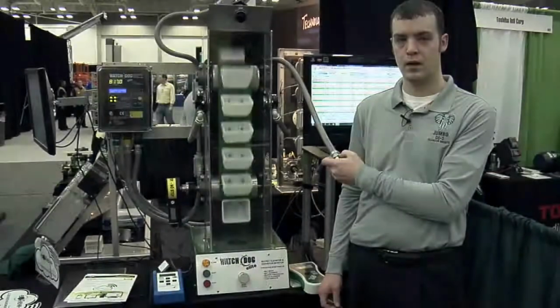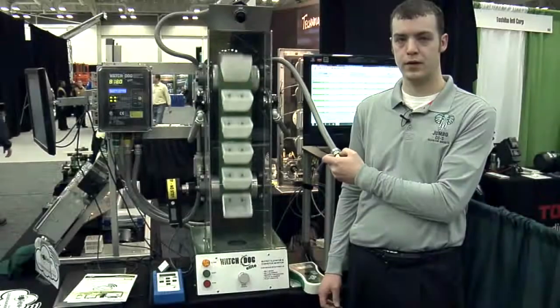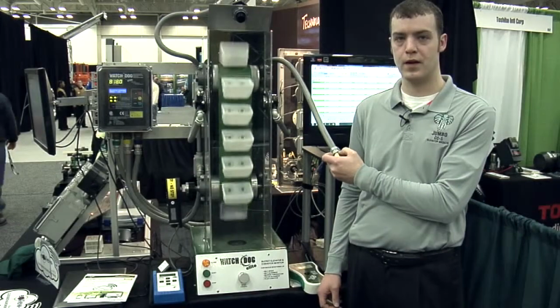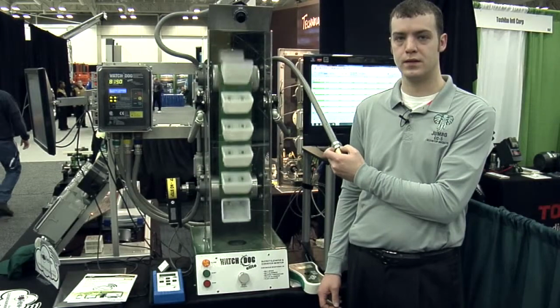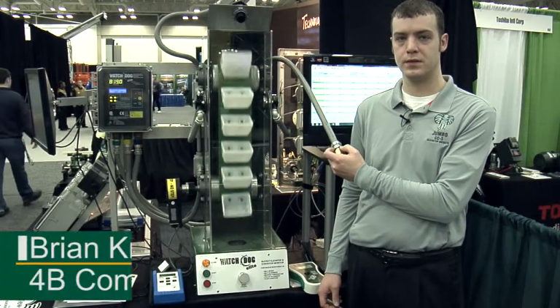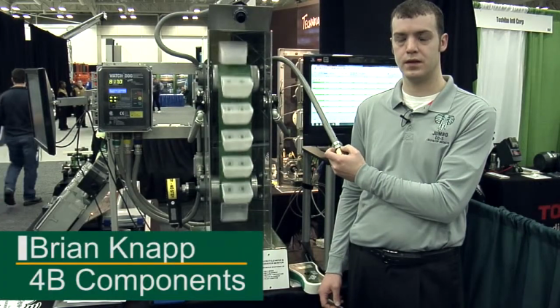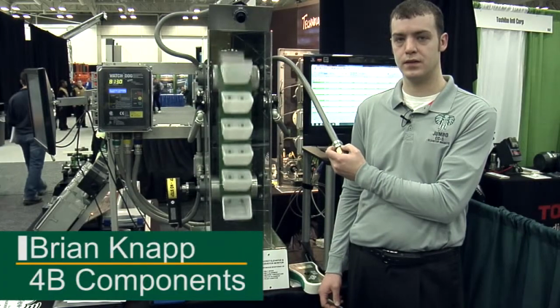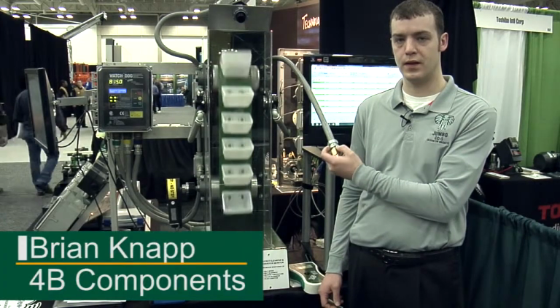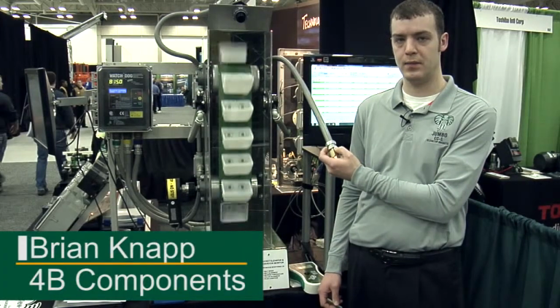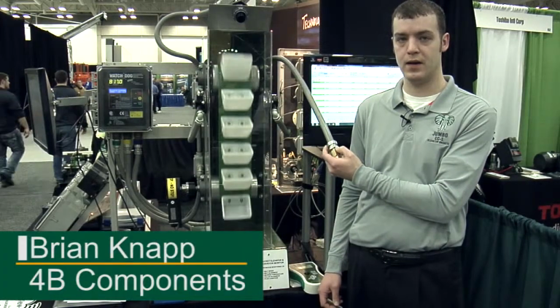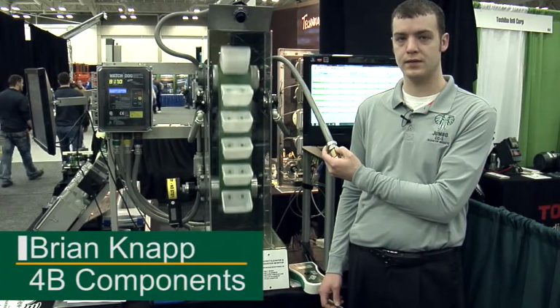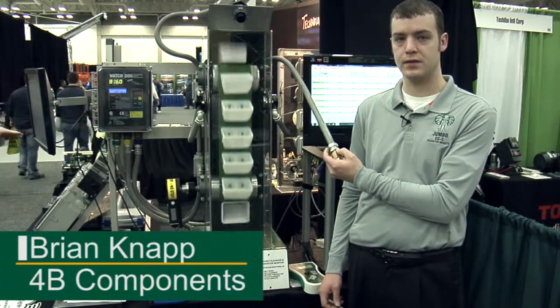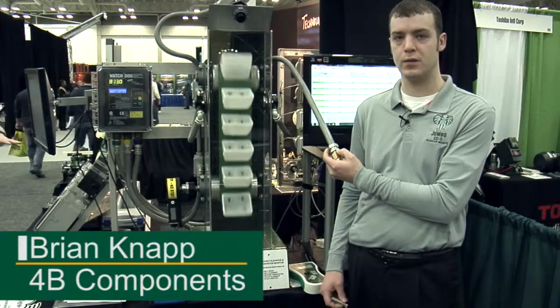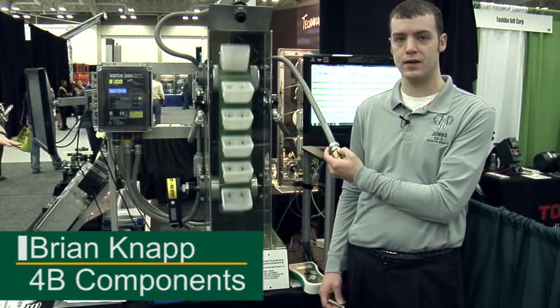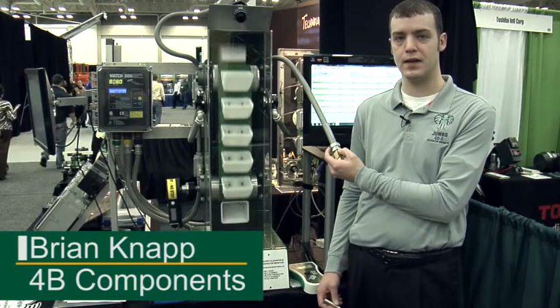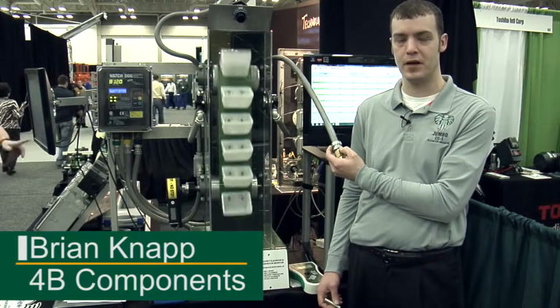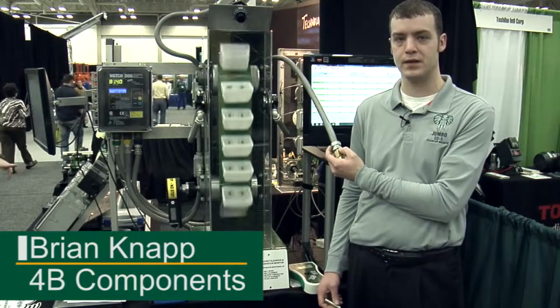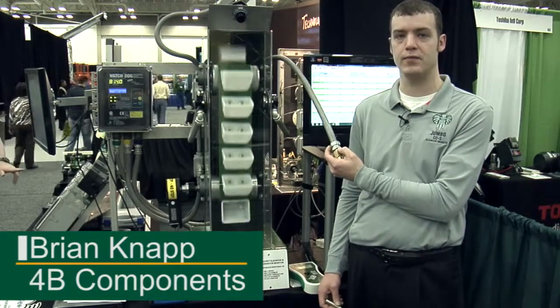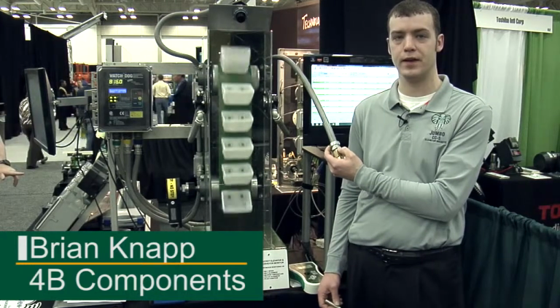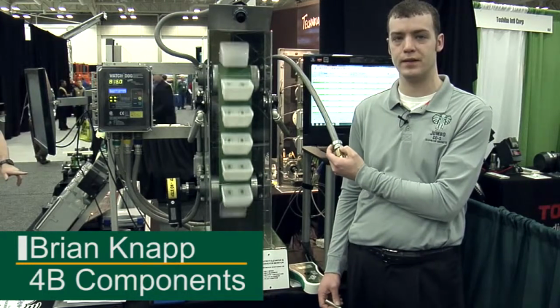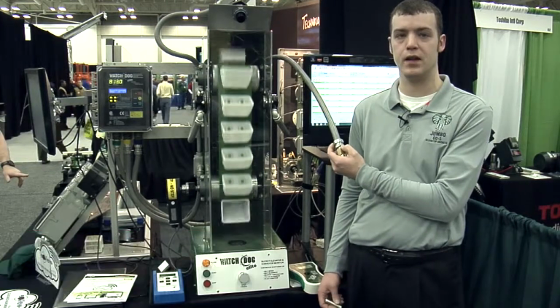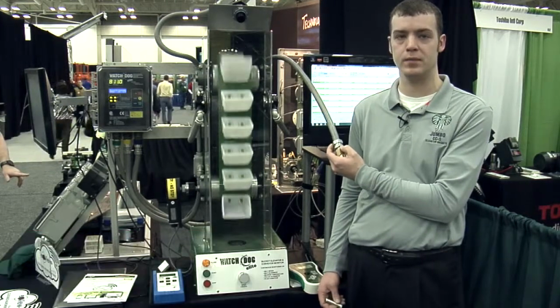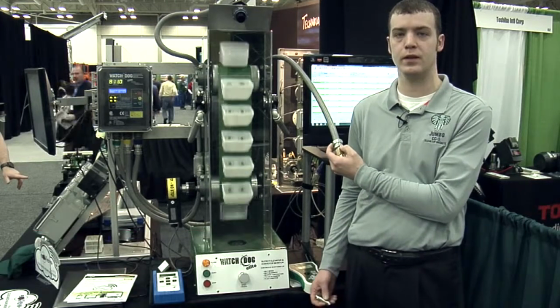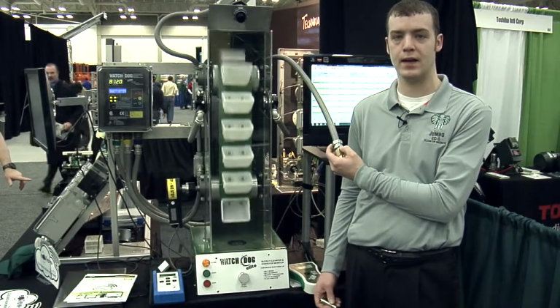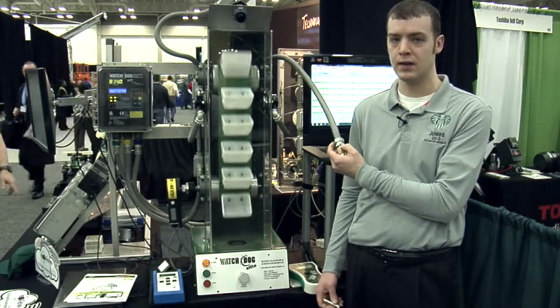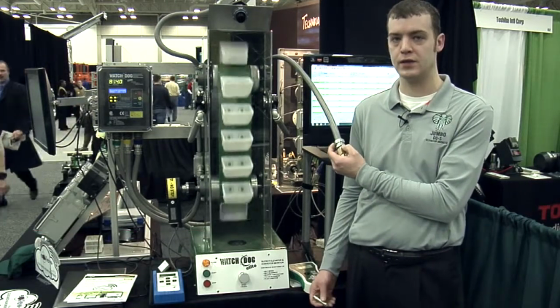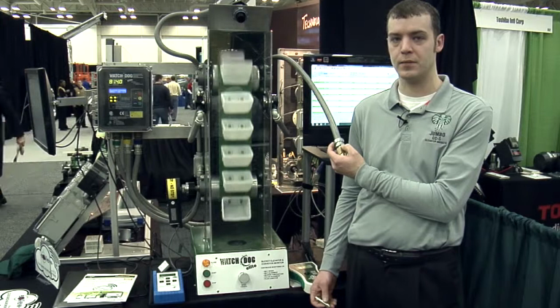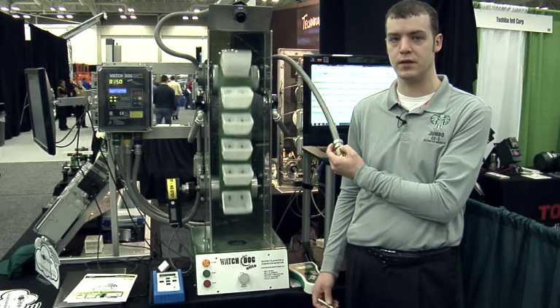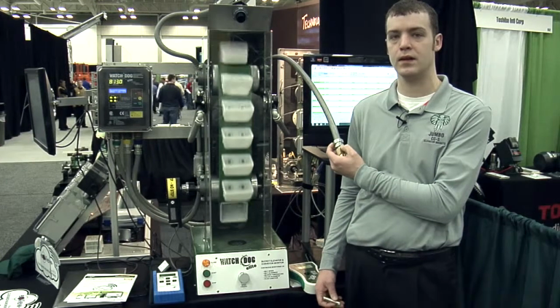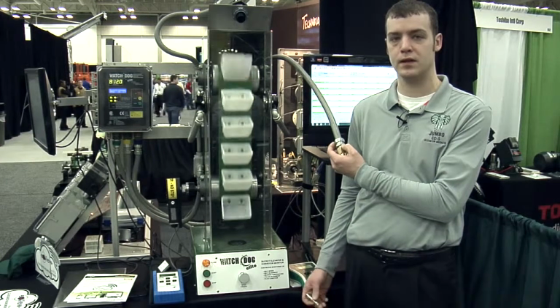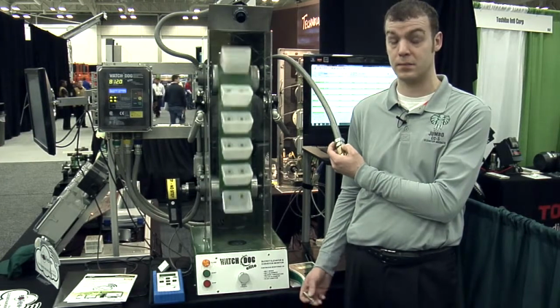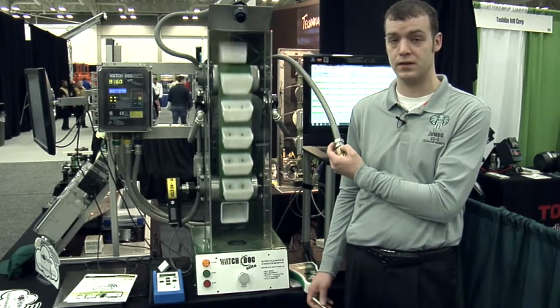Our other new product at Jeeps this year is our ADB bearing sensor tester, where we can actually heat up the bearing sensors and verify that they alarm when they get hot and shut down the machinery as they are expected to.